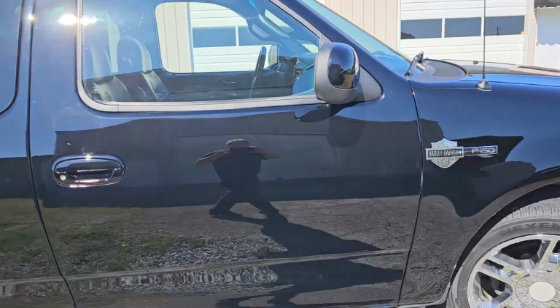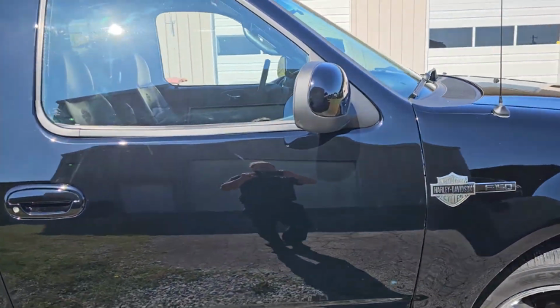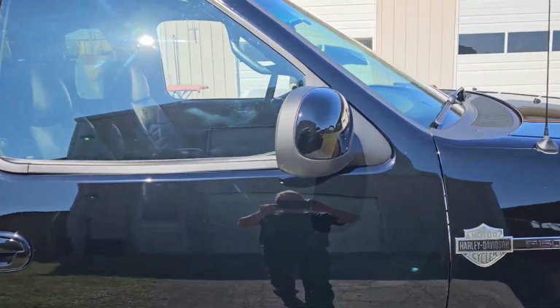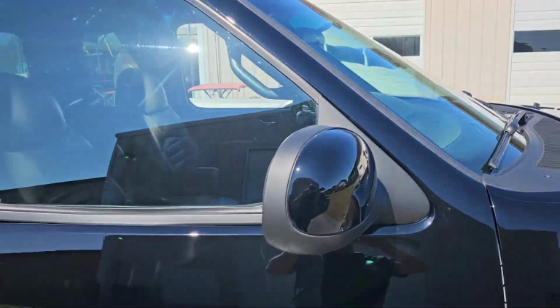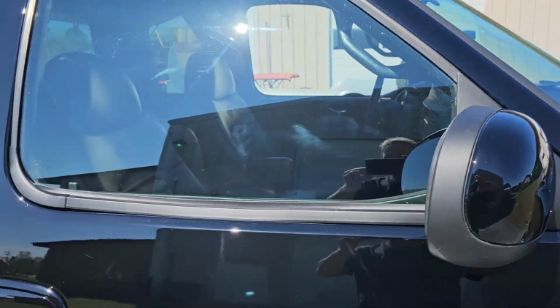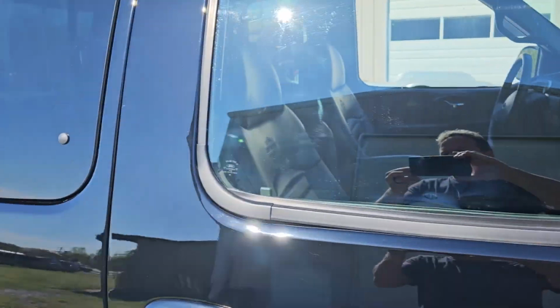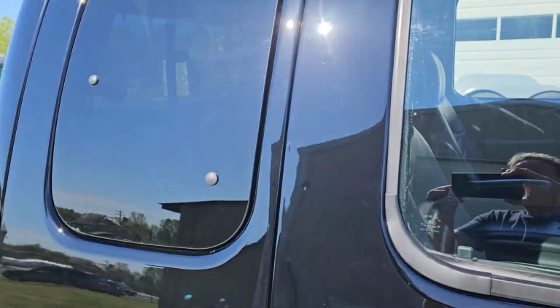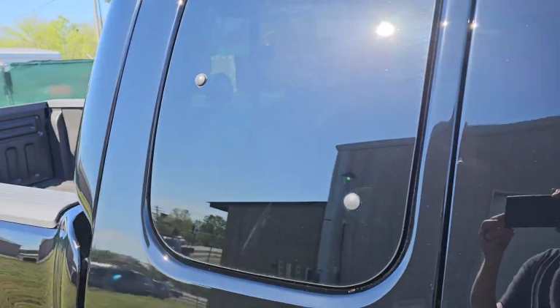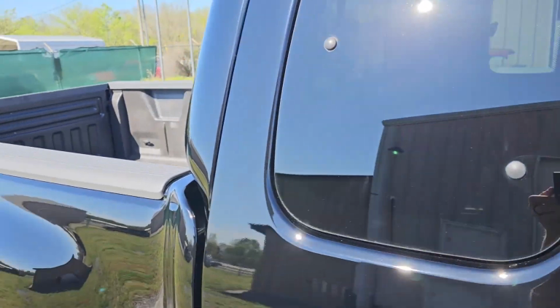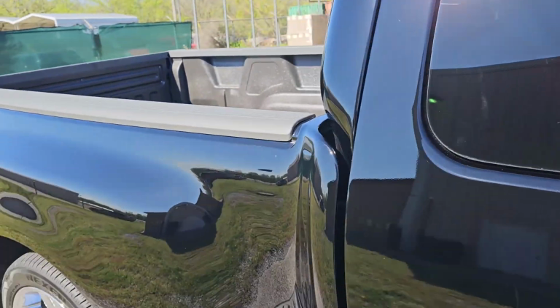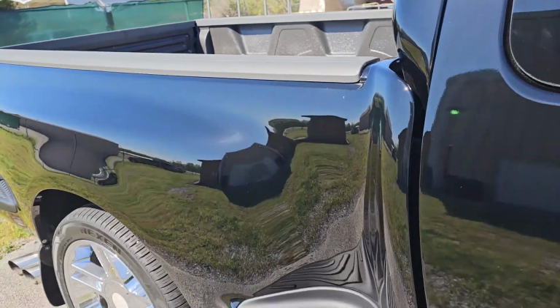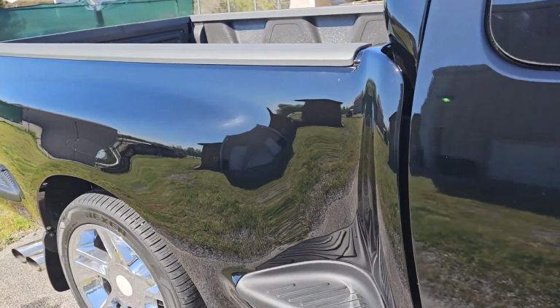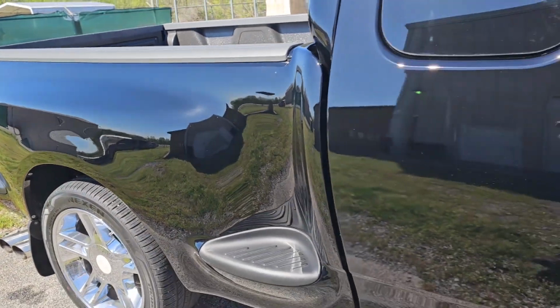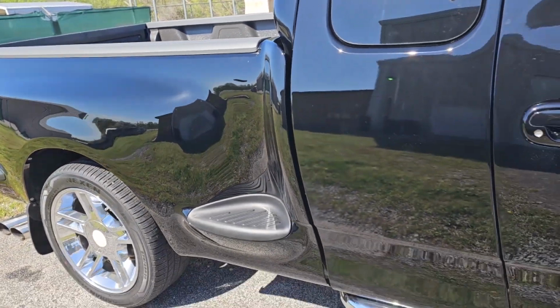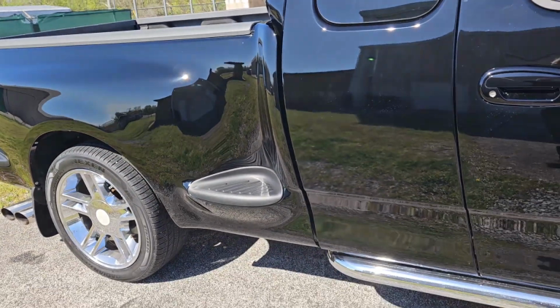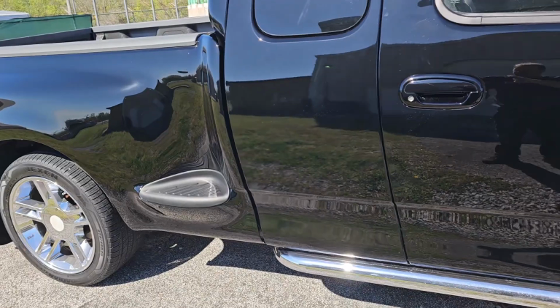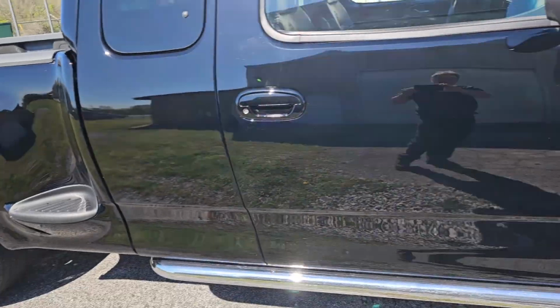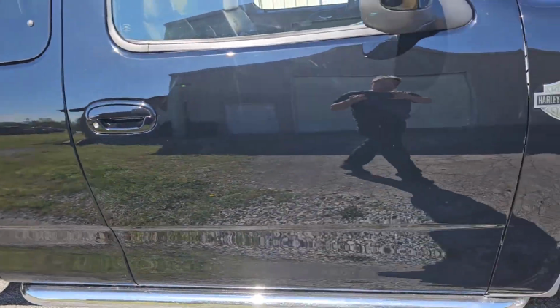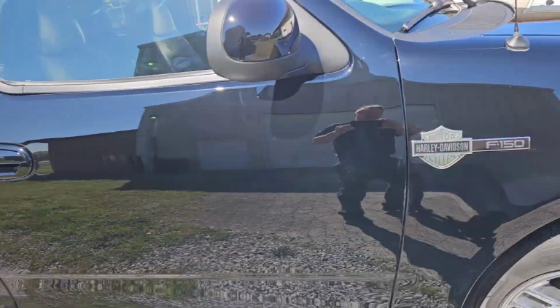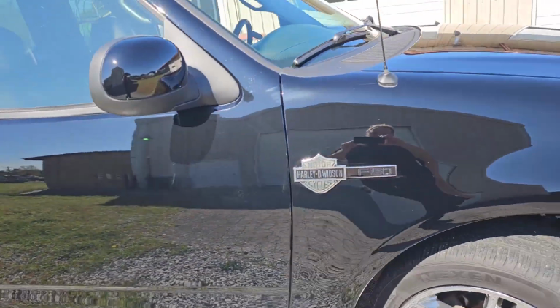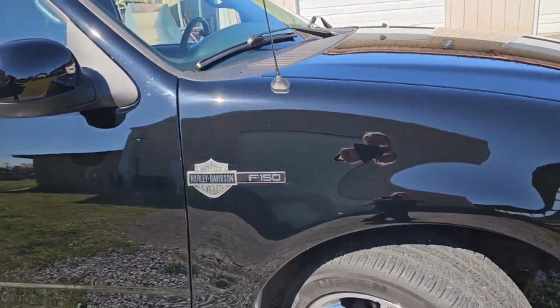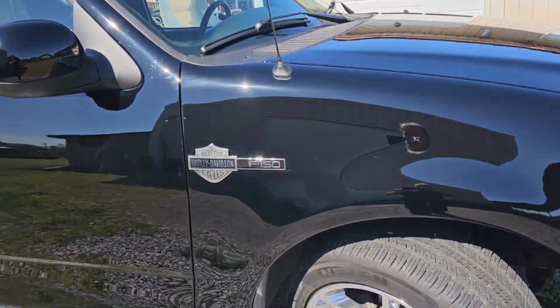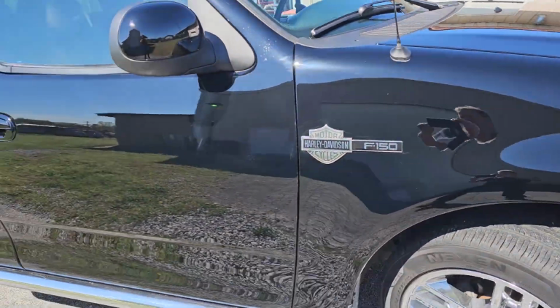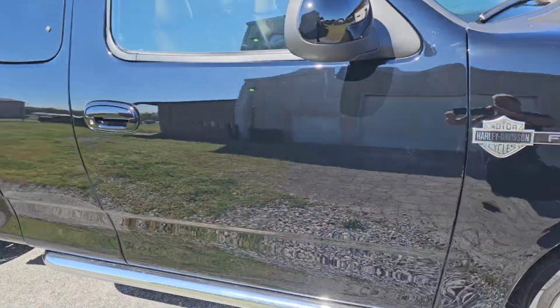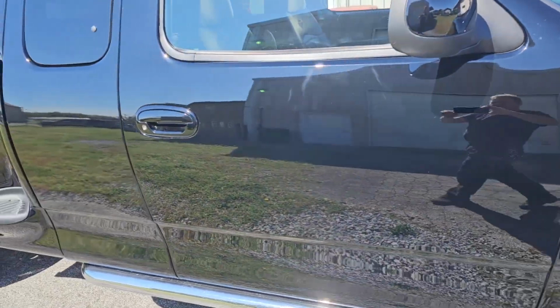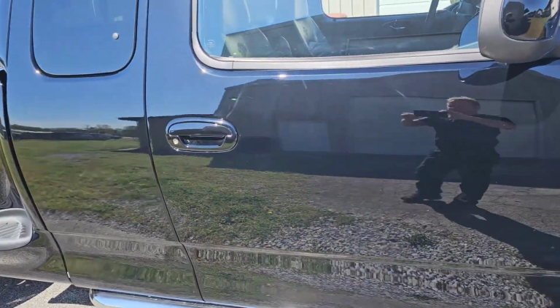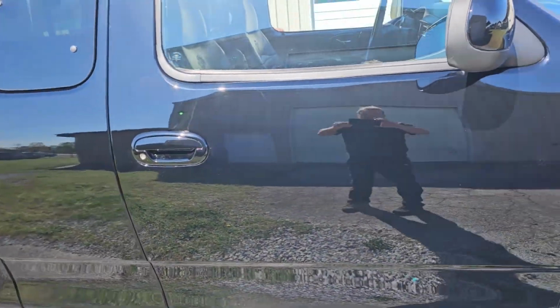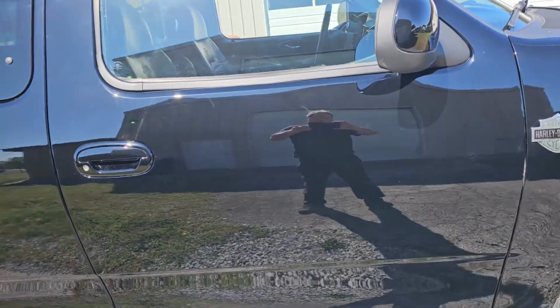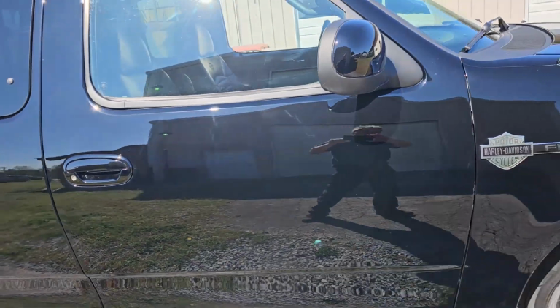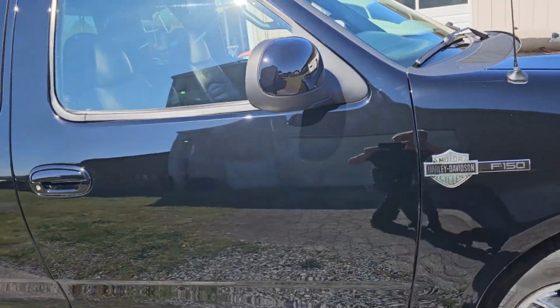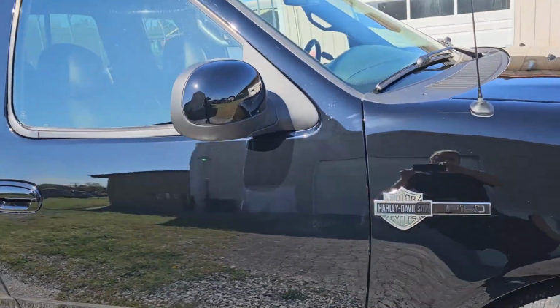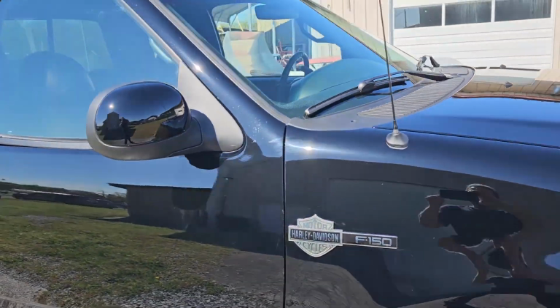We did it properly. We took all of the trim off, took the windows out, took the bed off, did it properly. All the side plates, all that stuff, and you can see by the reflection it's got a nice gloss to it. So it's a nice paint job.